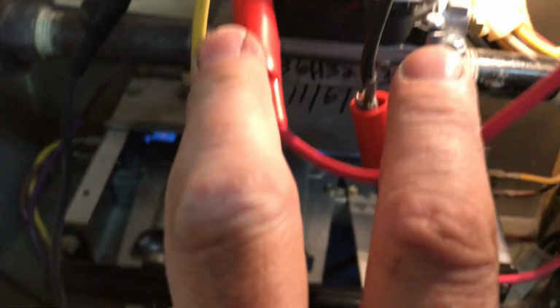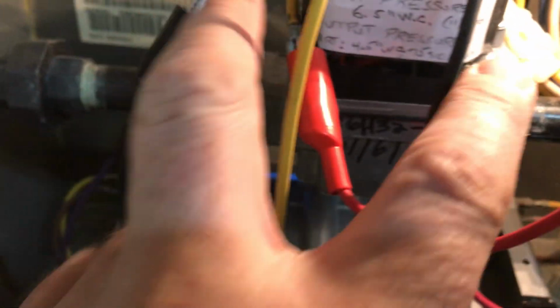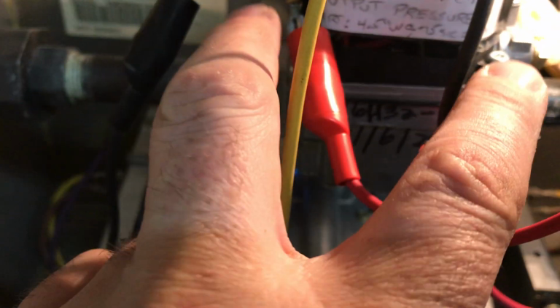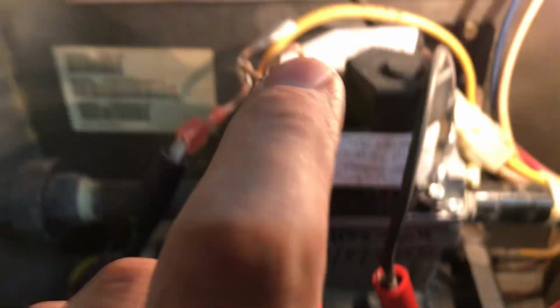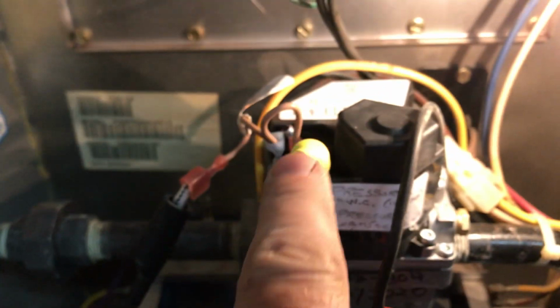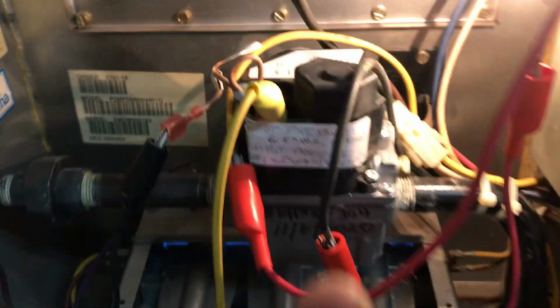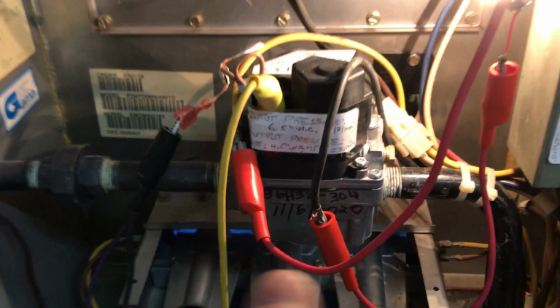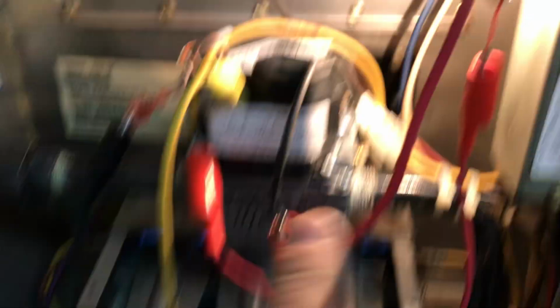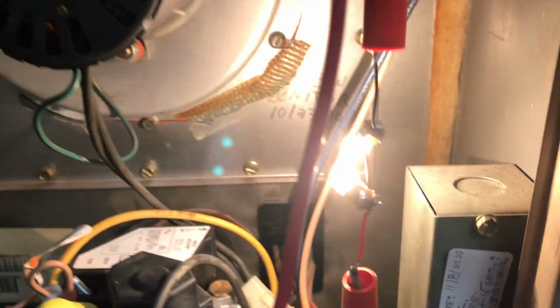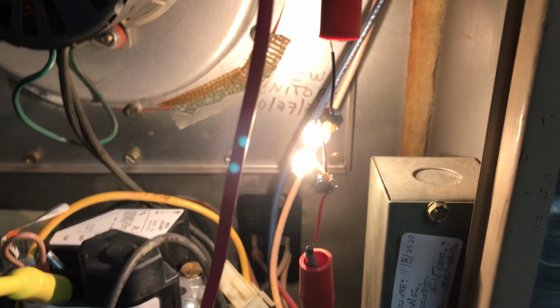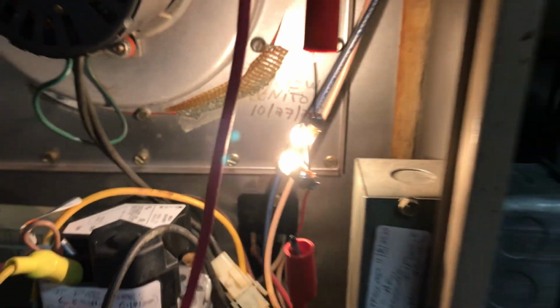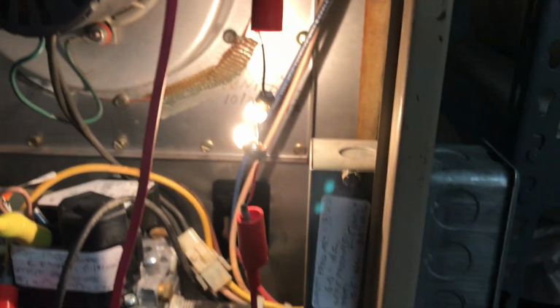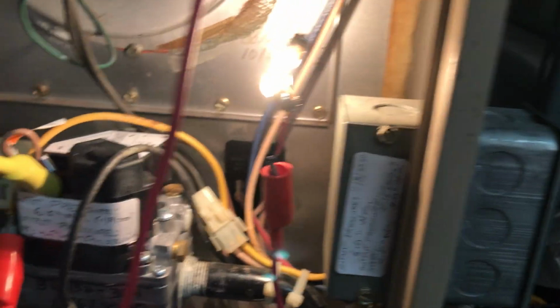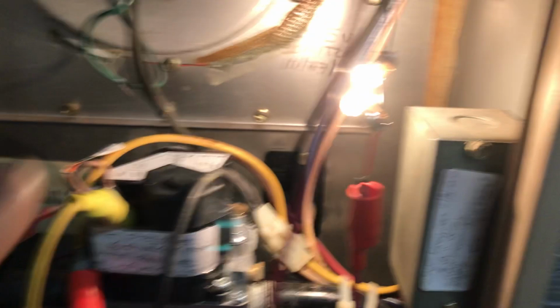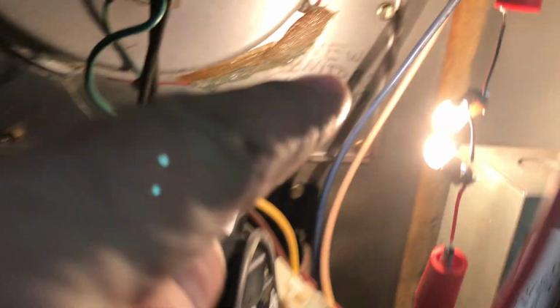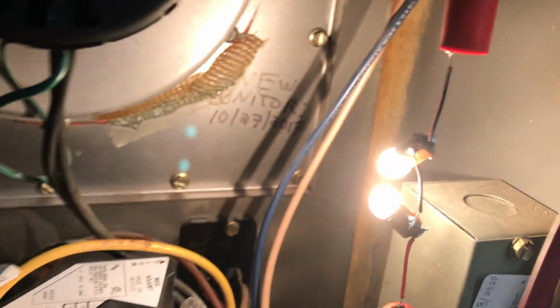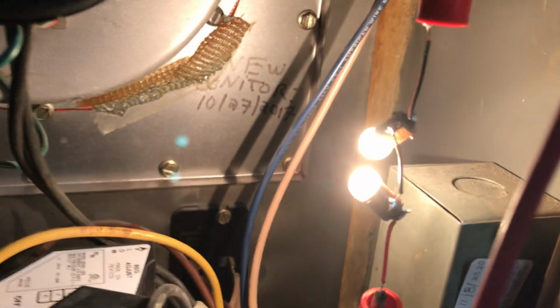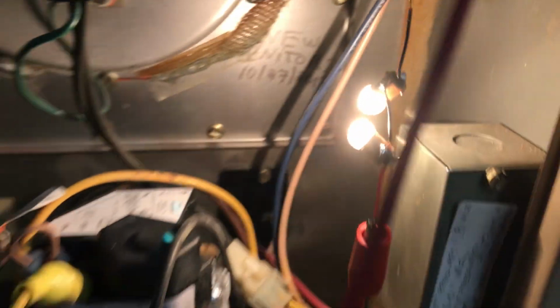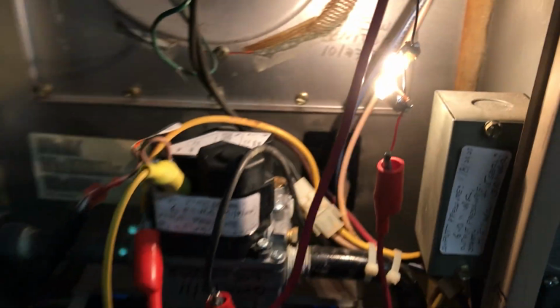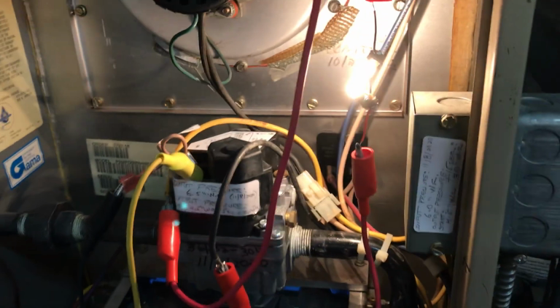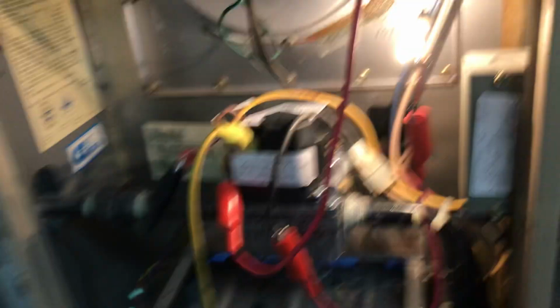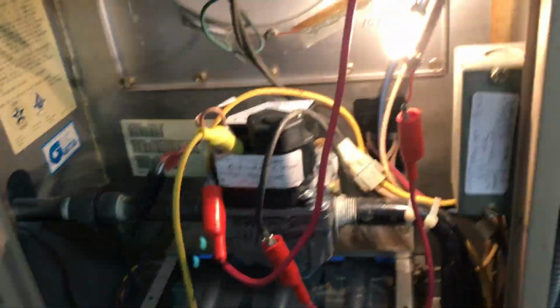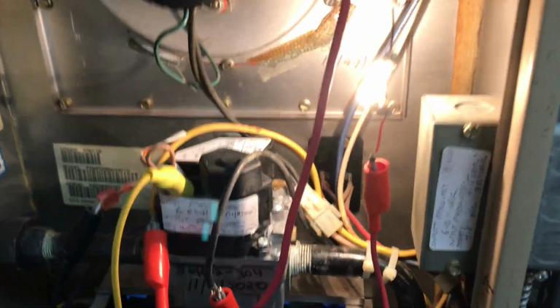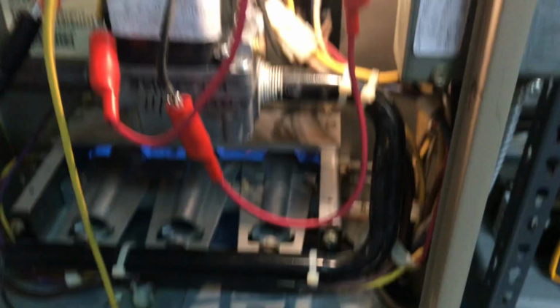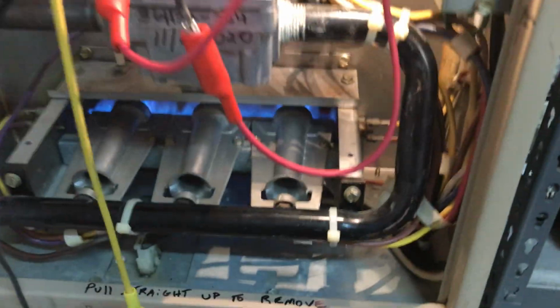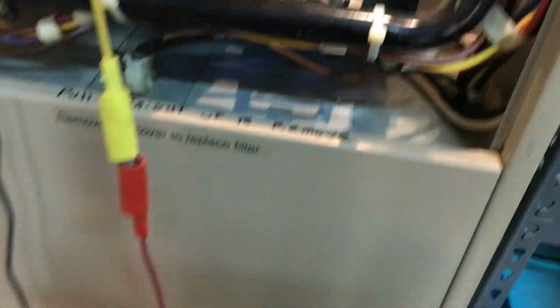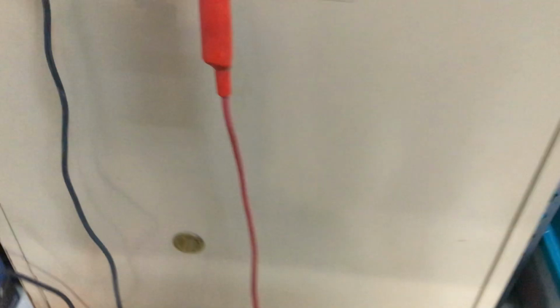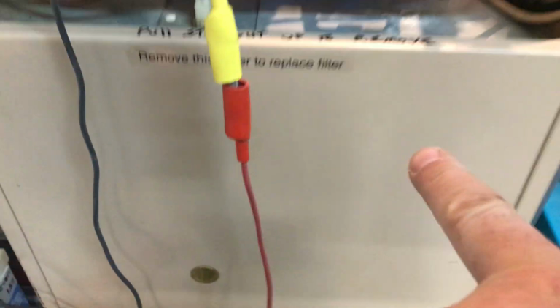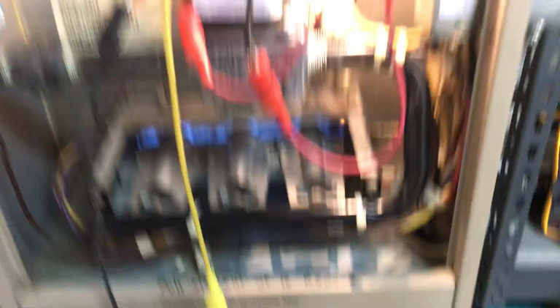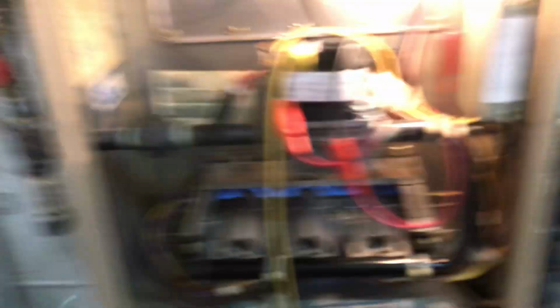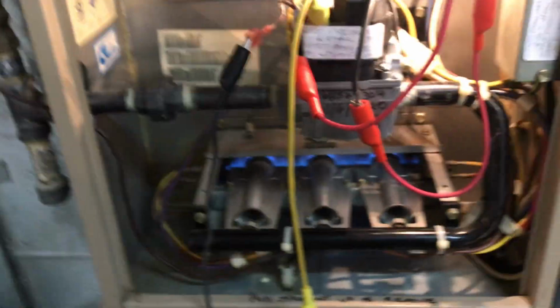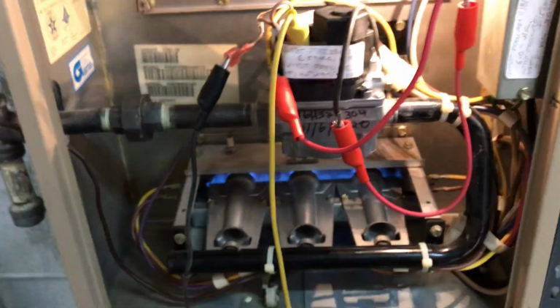Instead of those two wires driving the gas valve, they're driving the light bulb. So these two 12-volt light bulbs in series are telling me that the controller down in here is commanding the gas valve to be on.